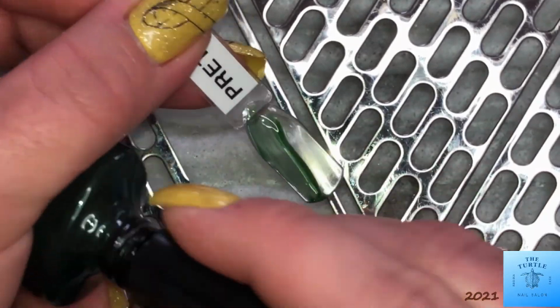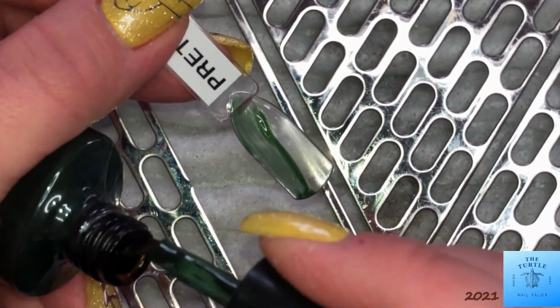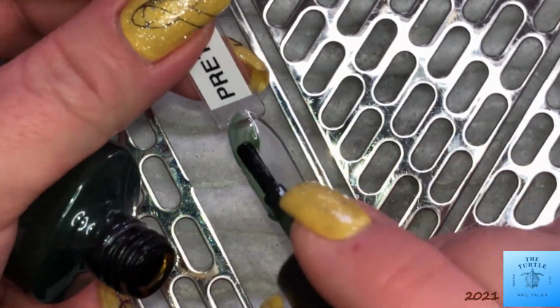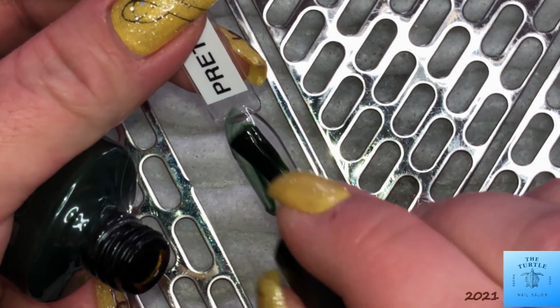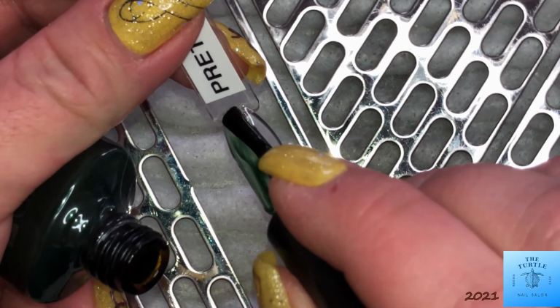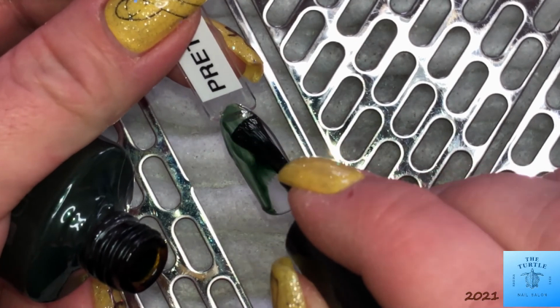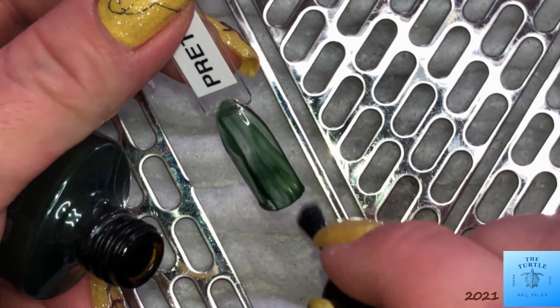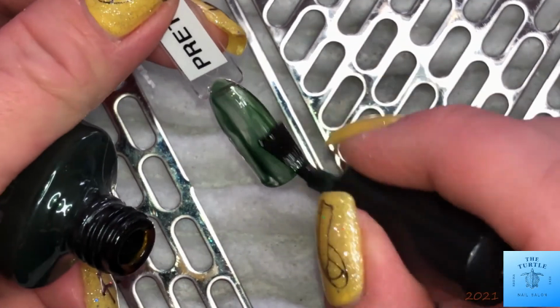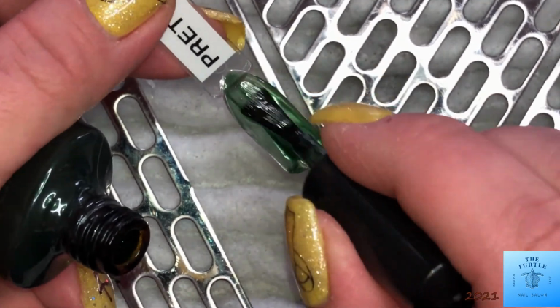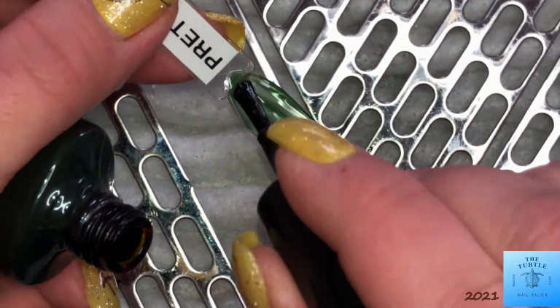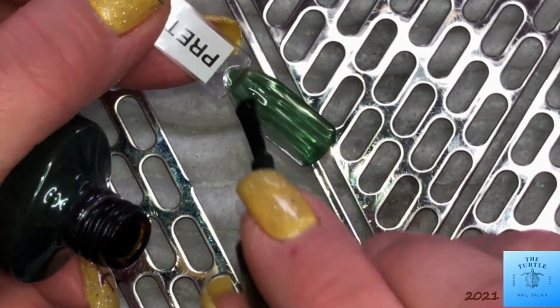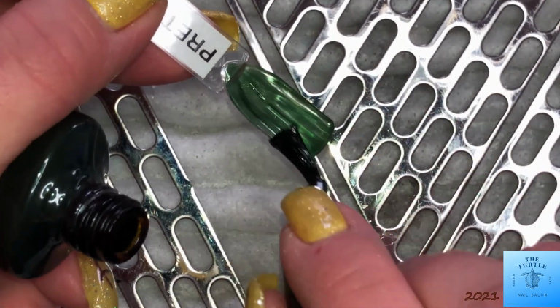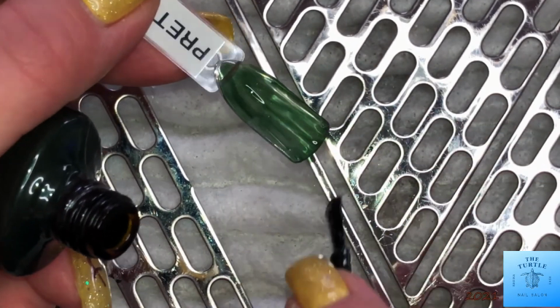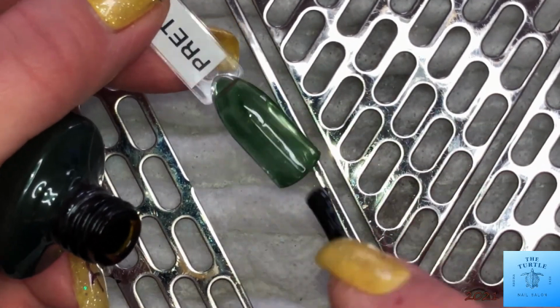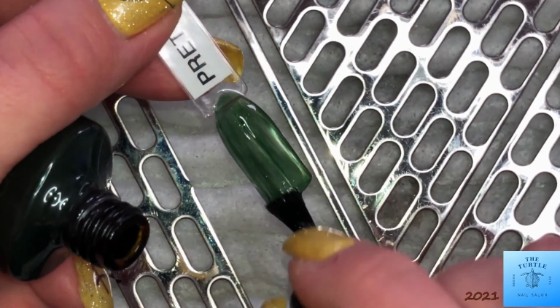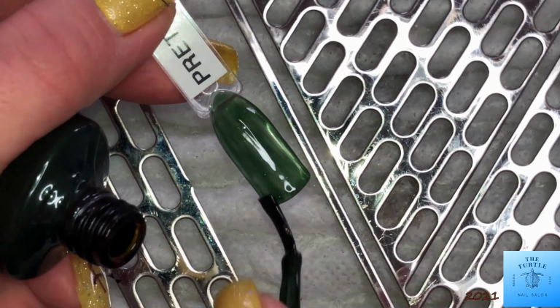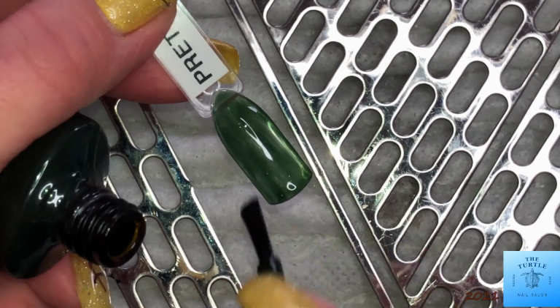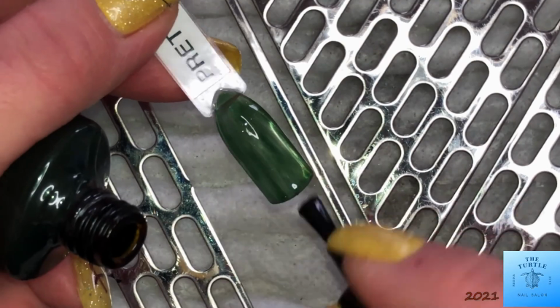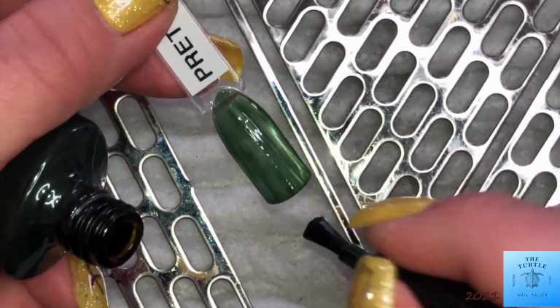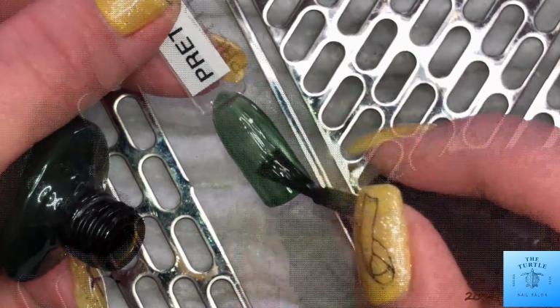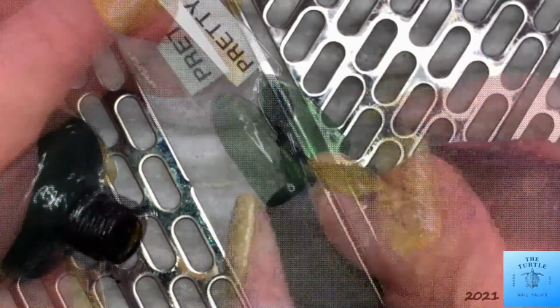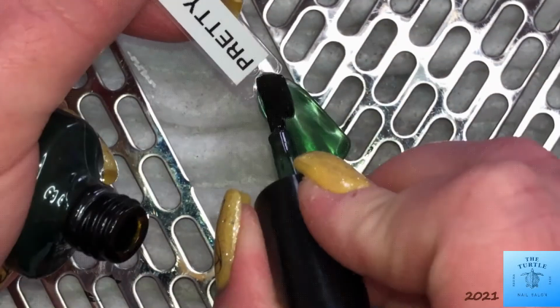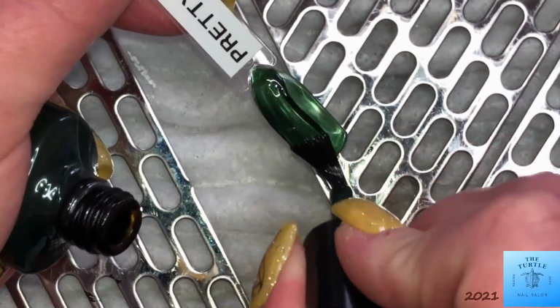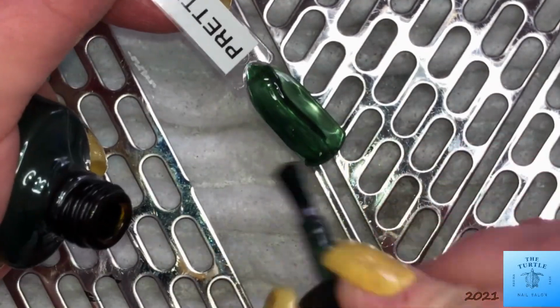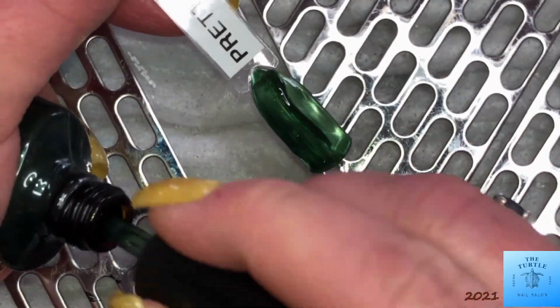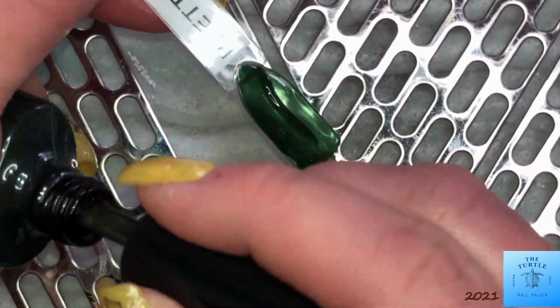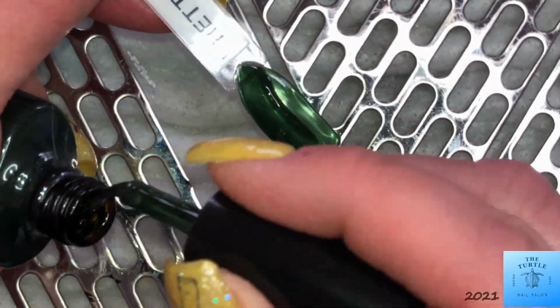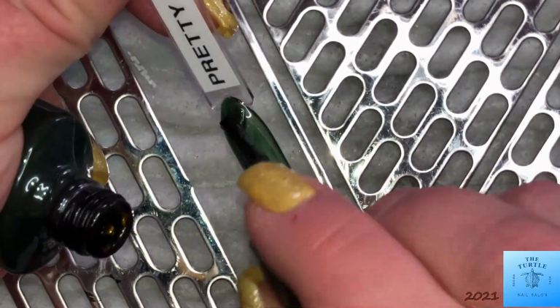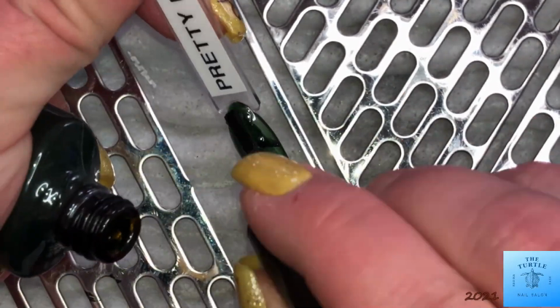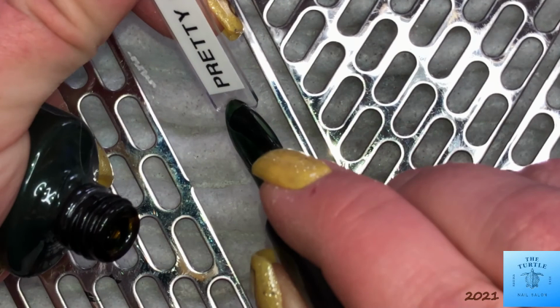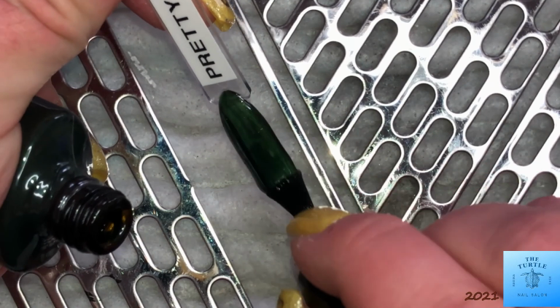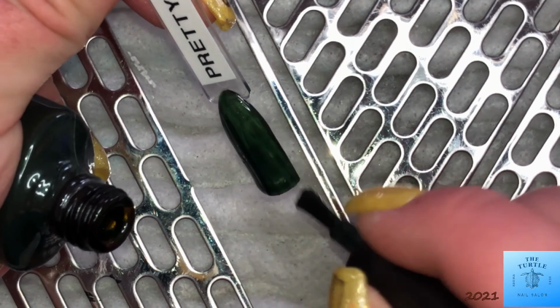This one is Pretty Poison. It is also a shimmery hunter green type of color. If you are a Saskatchewan Rough Riders fan, this will be a great color for you as well.